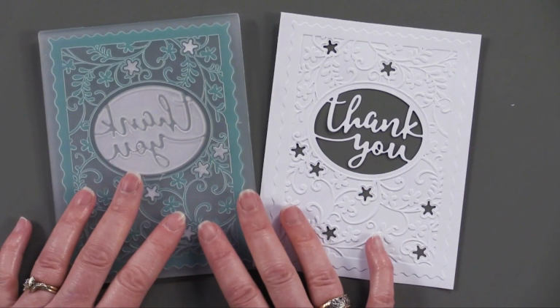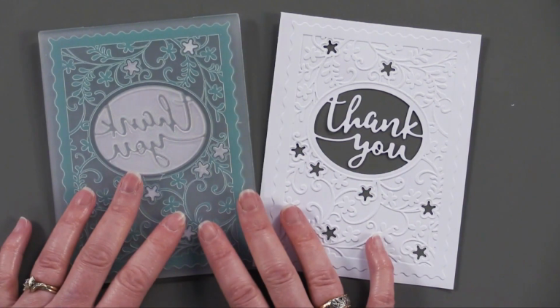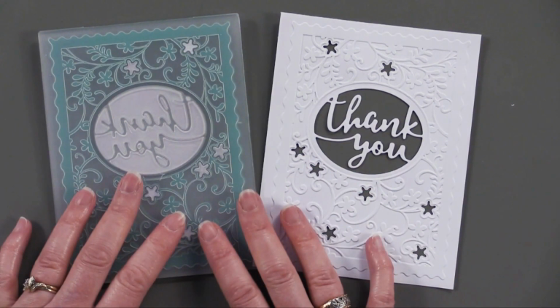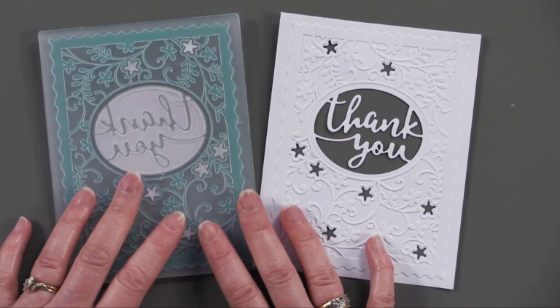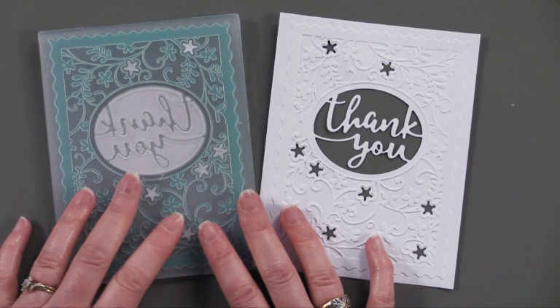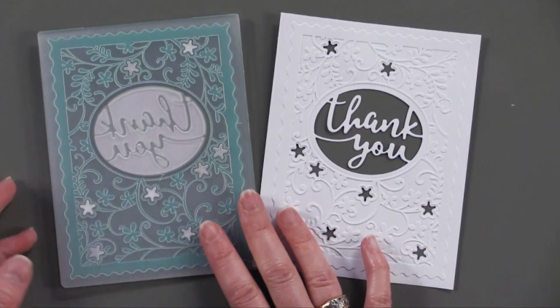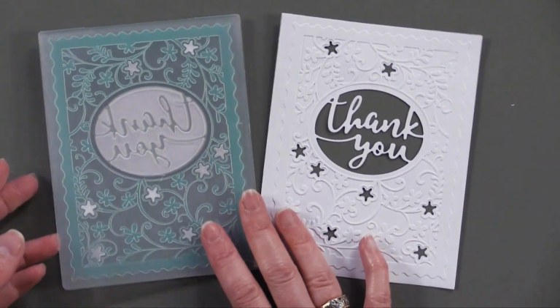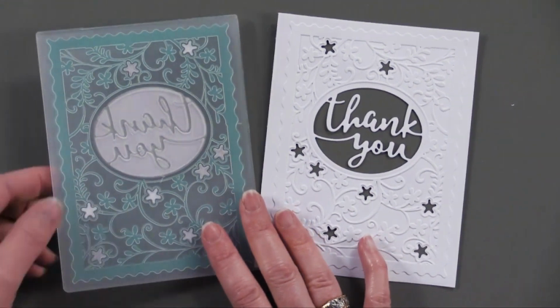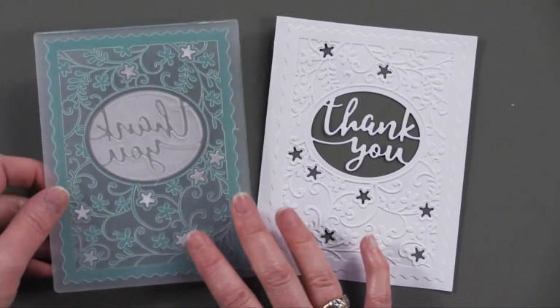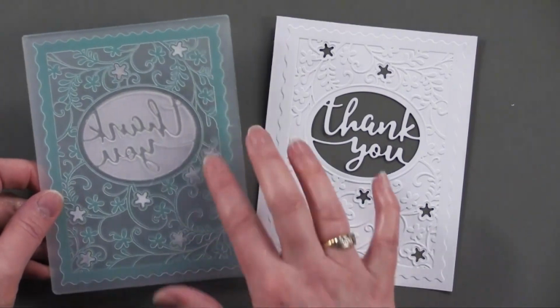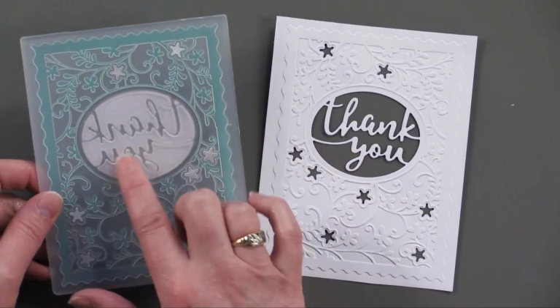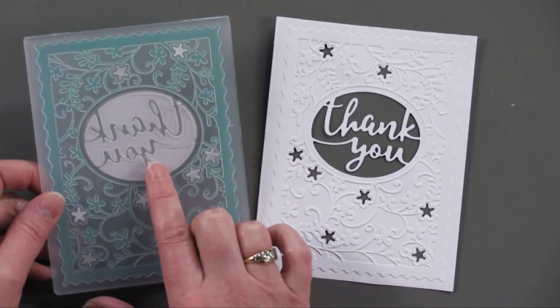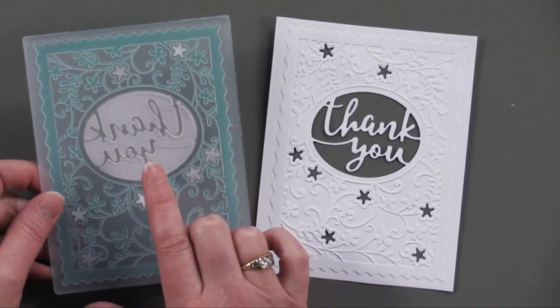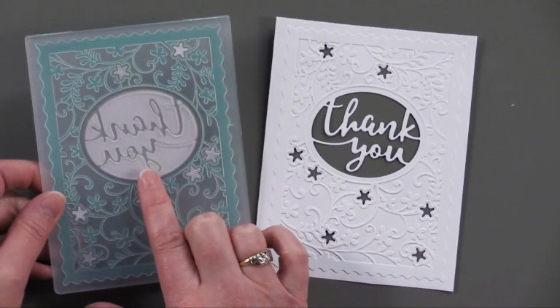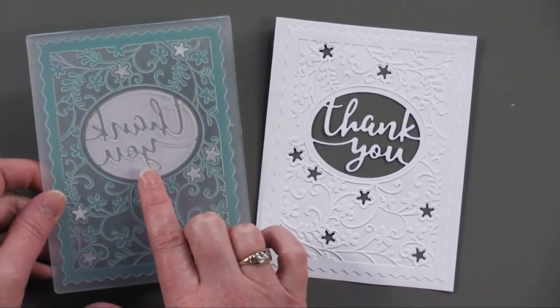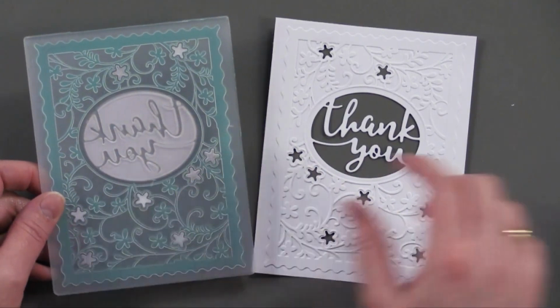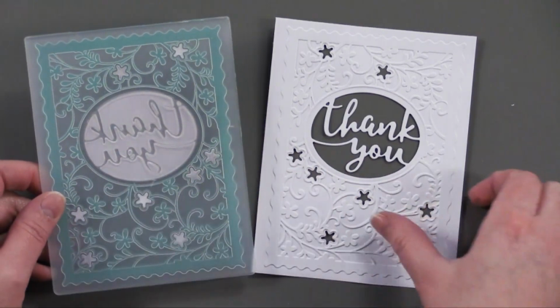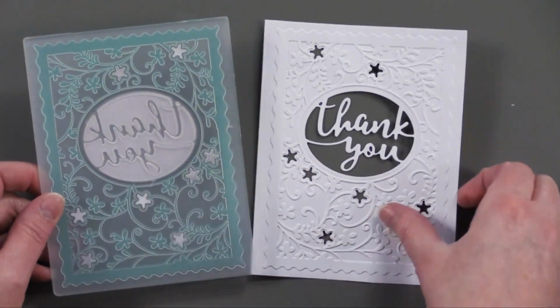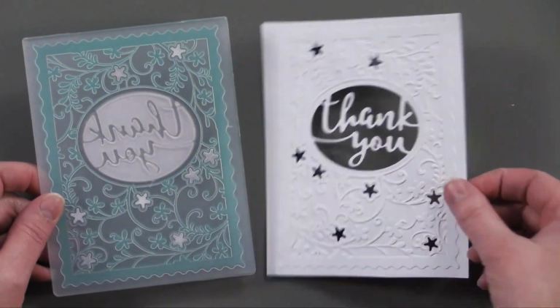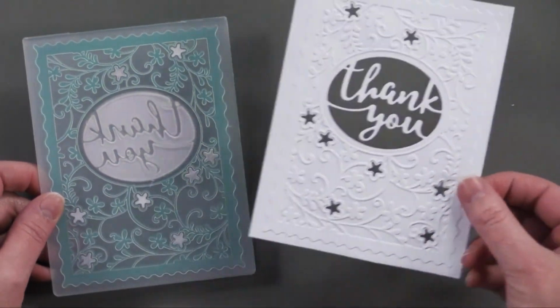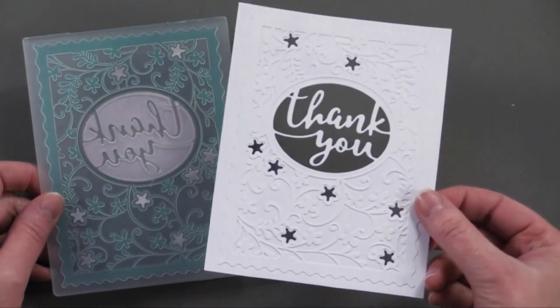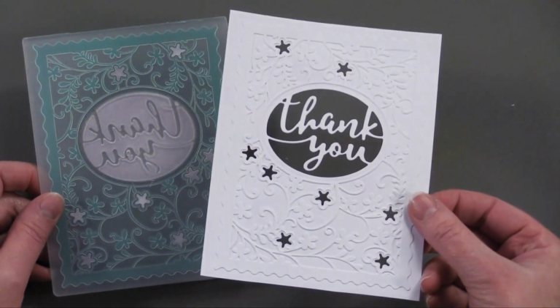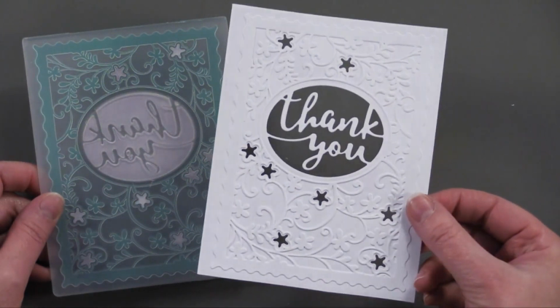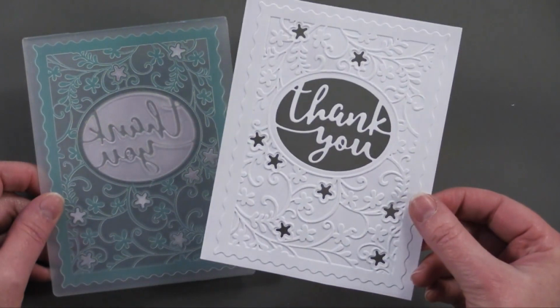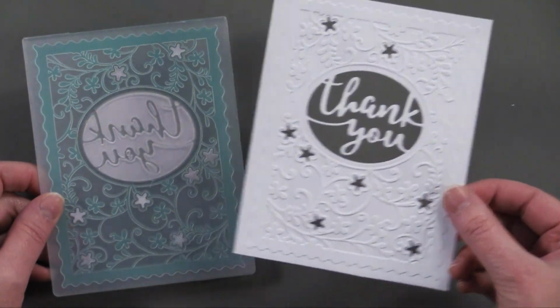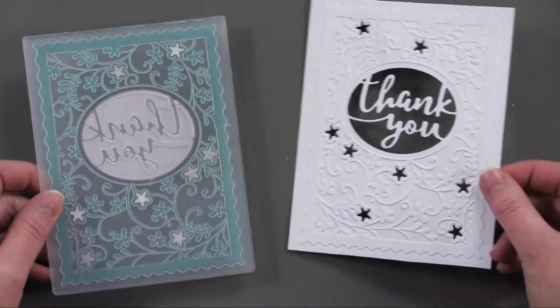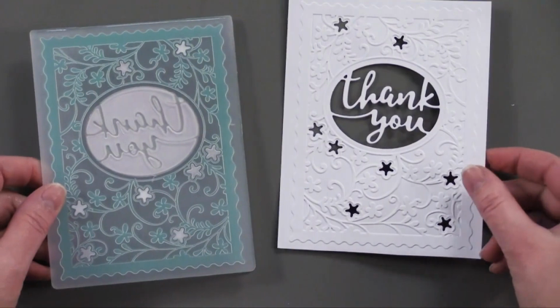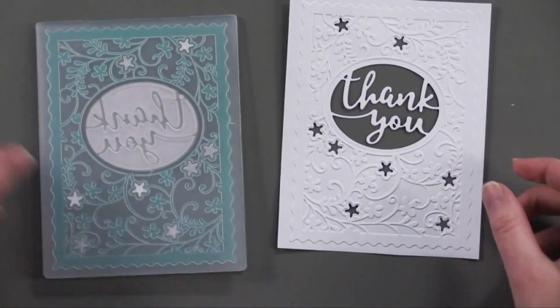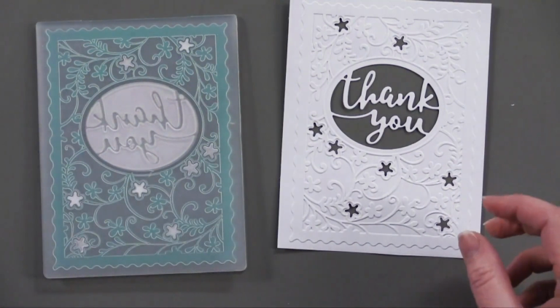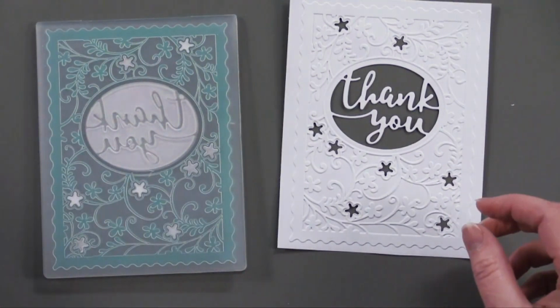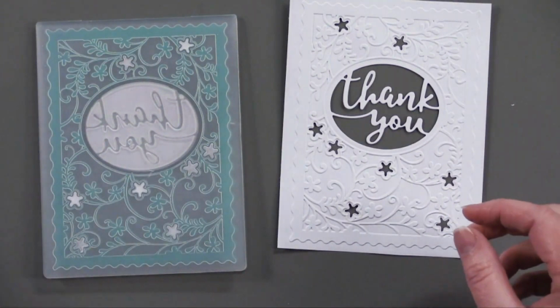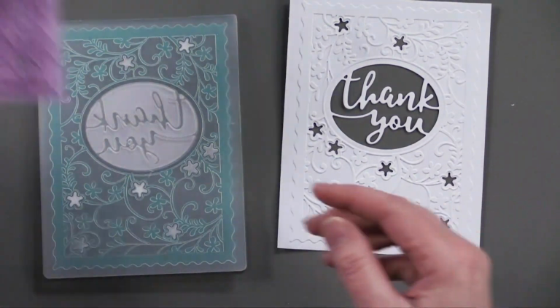This one is from Hampton Art. This one not only cuts and embosses but it also has a greeting with it — and it looks like this. So let me show you a card that I did with it.